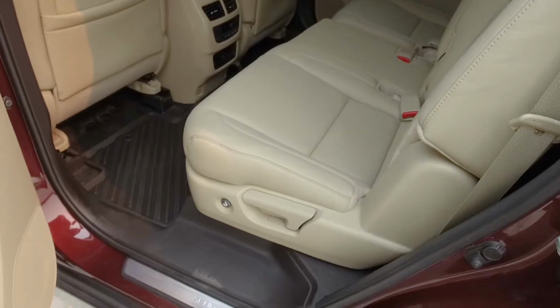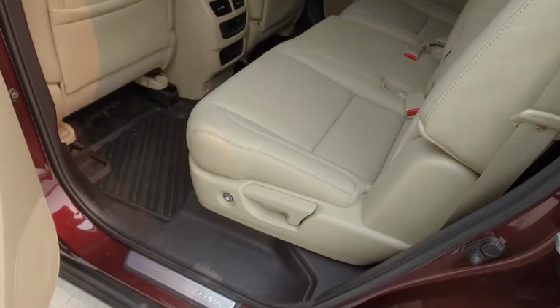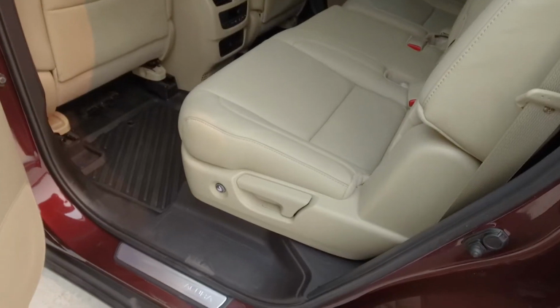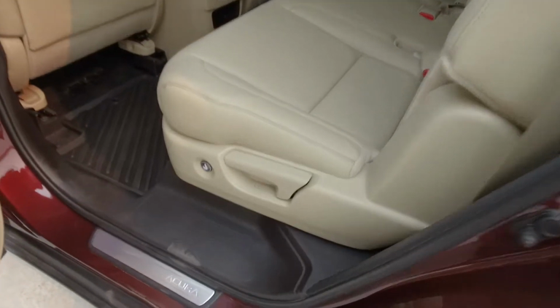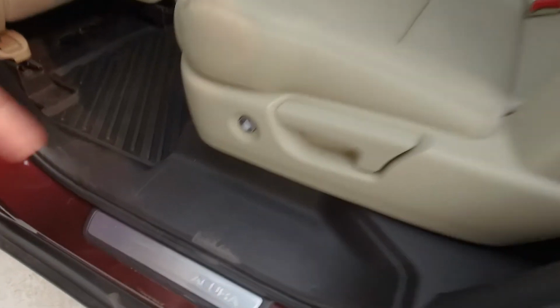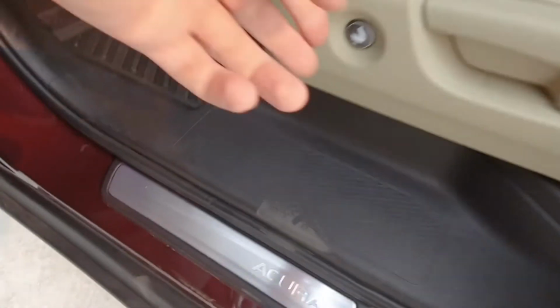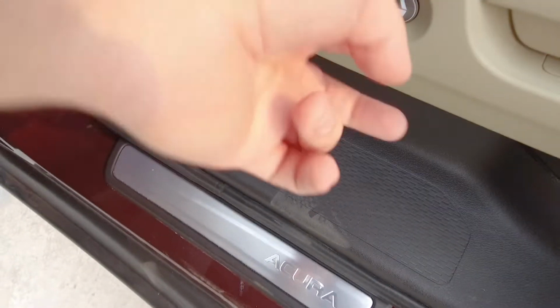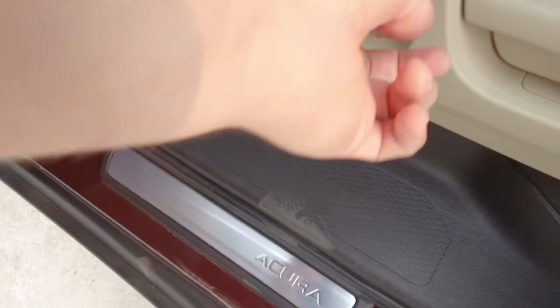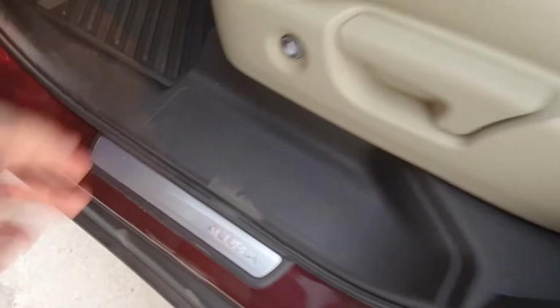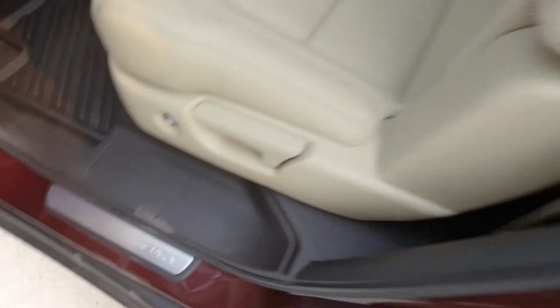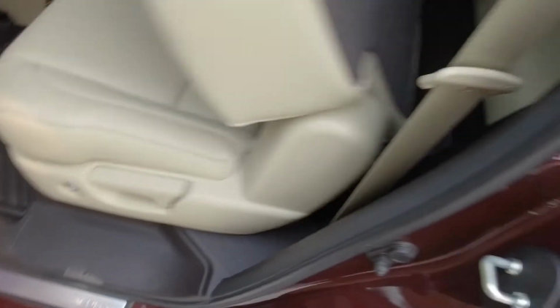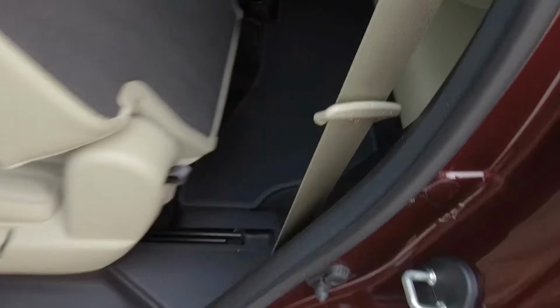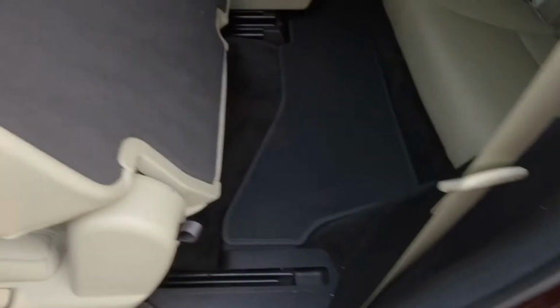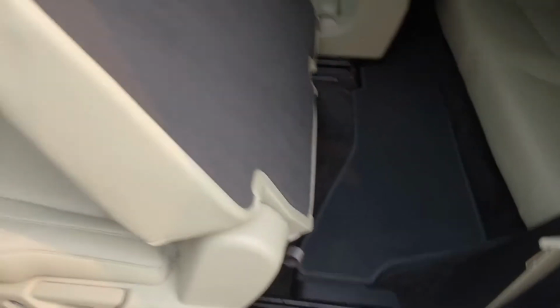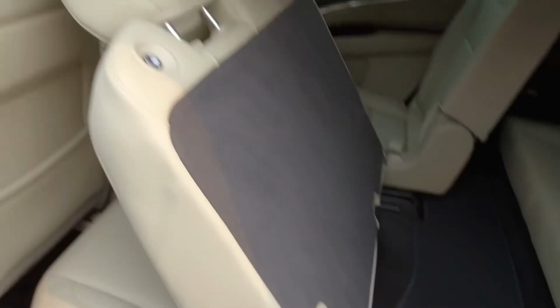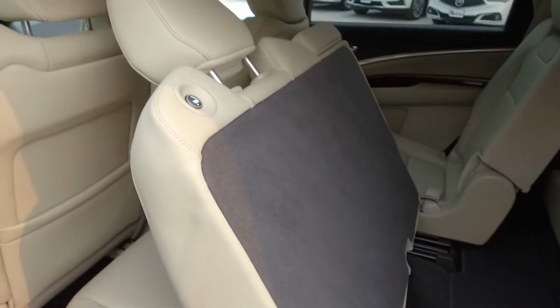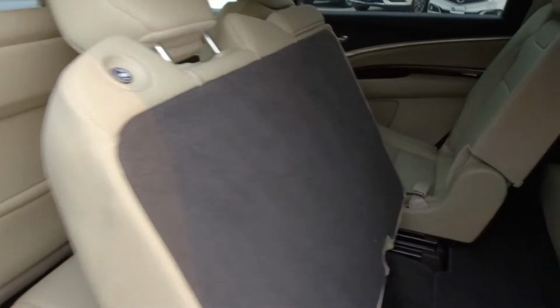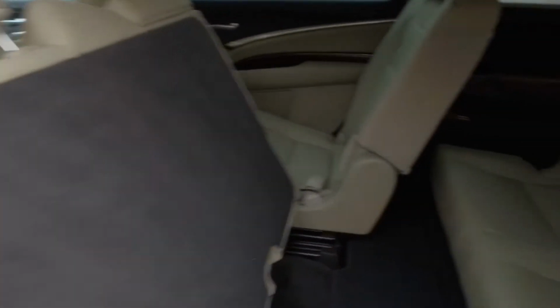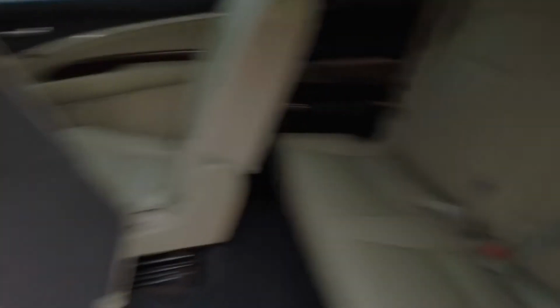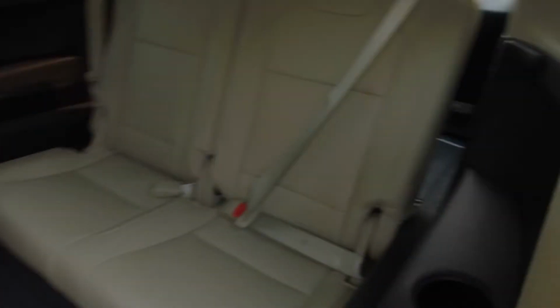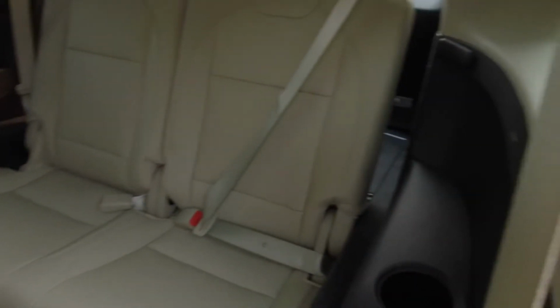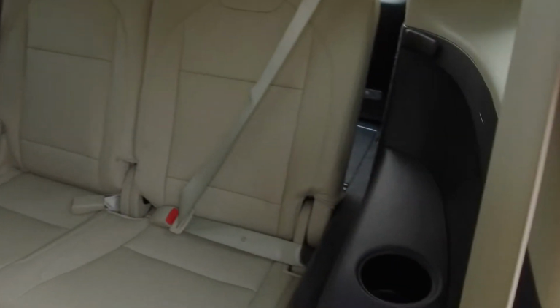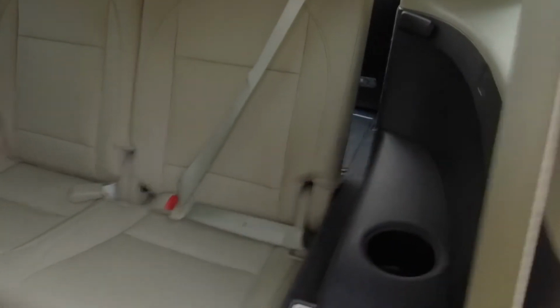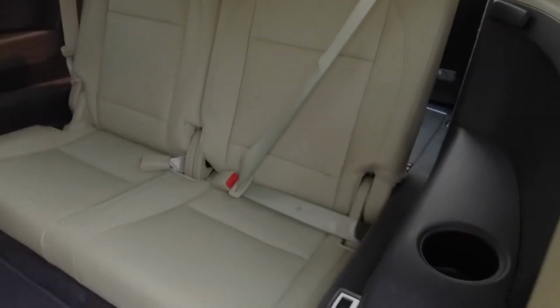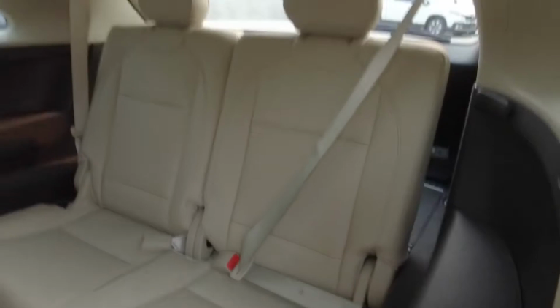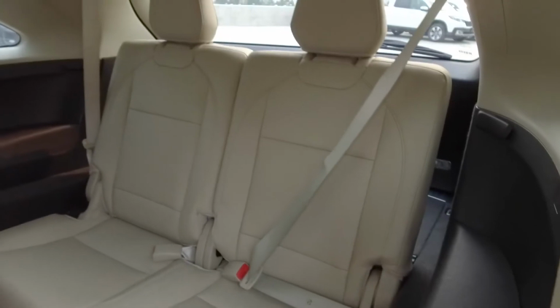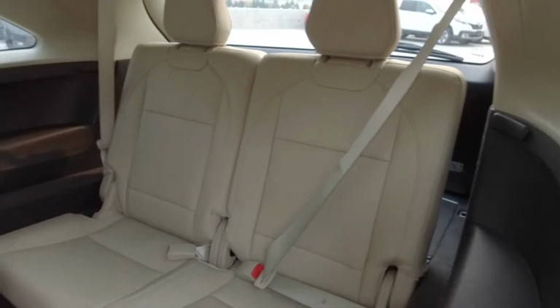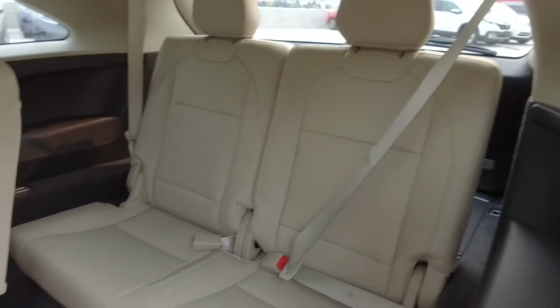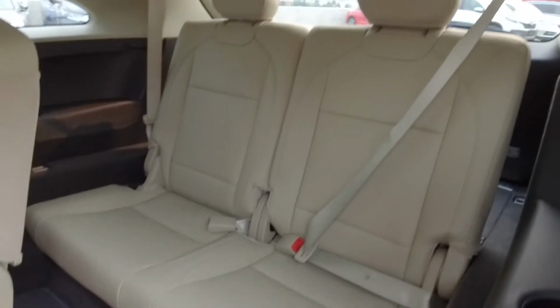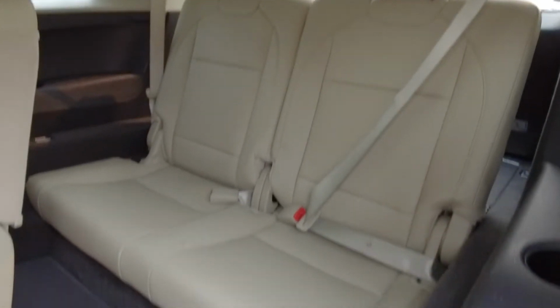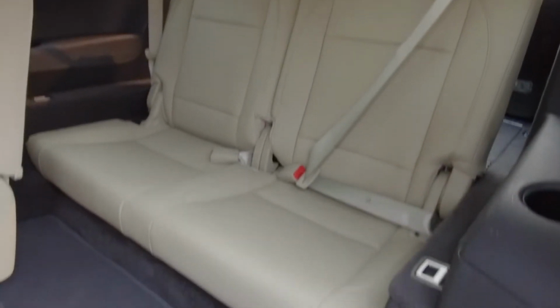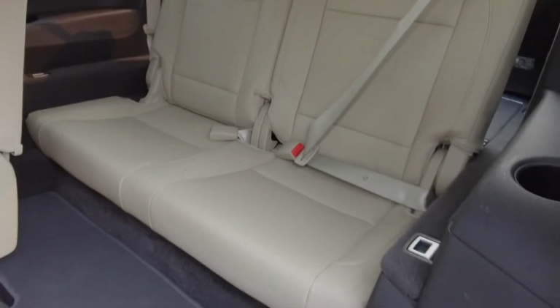To access the third row of seats we simply push on this button here, the seat pops forward like so, and in behind we've got seating for two and these seats fold down for extra storage space.